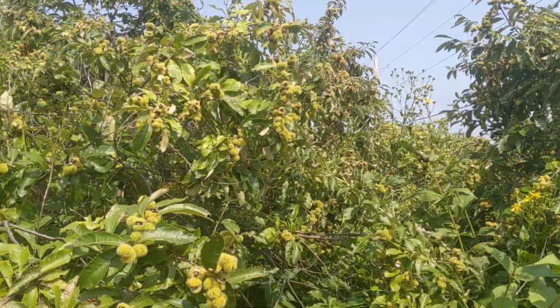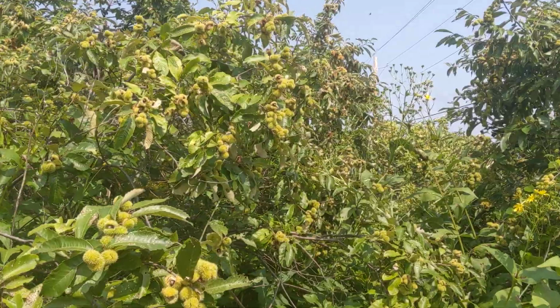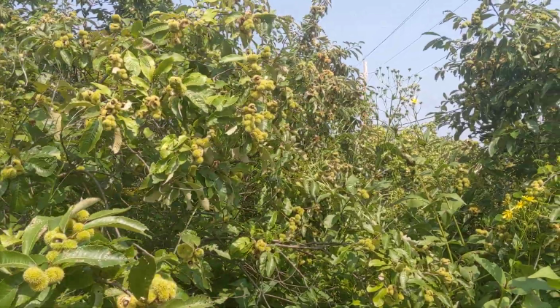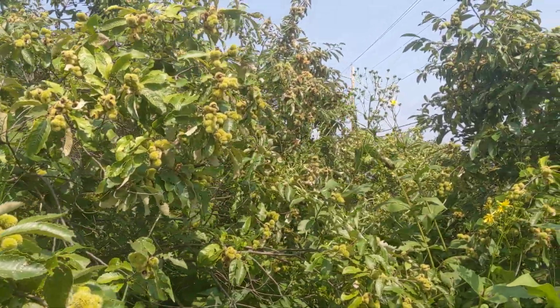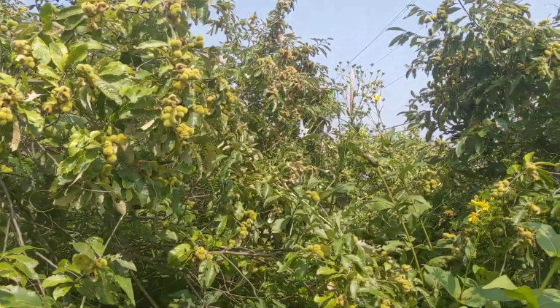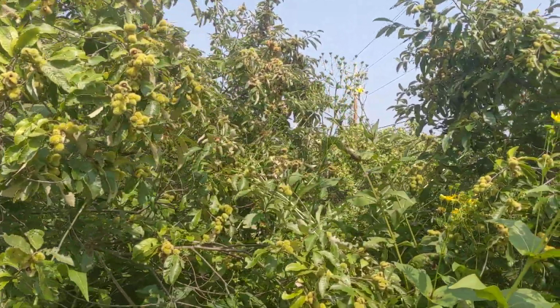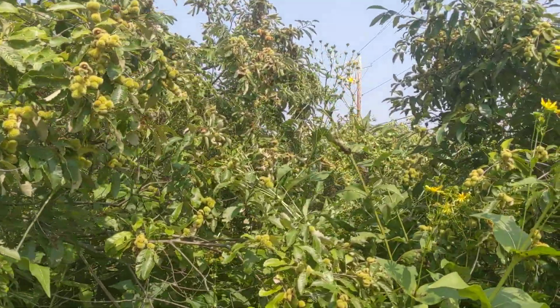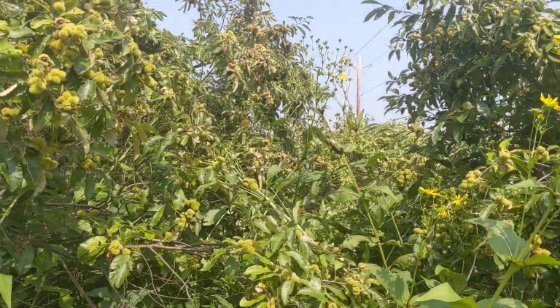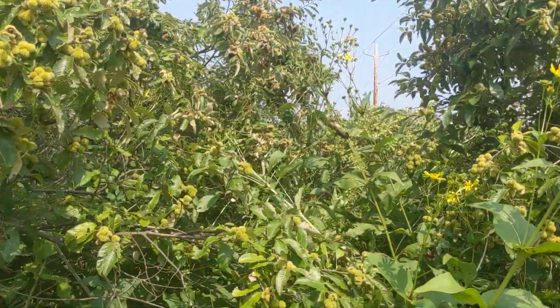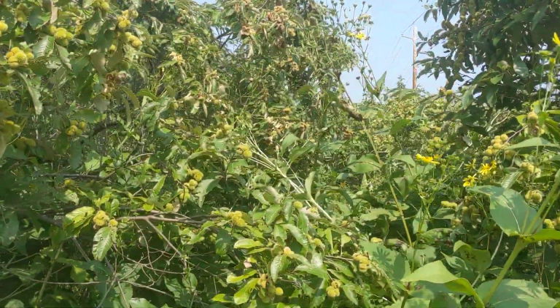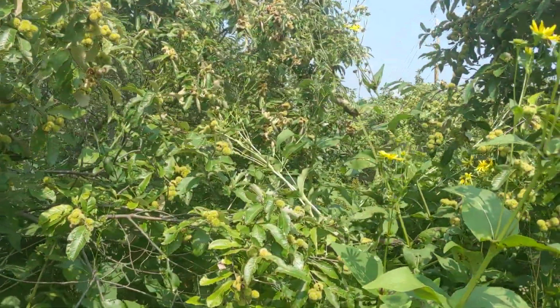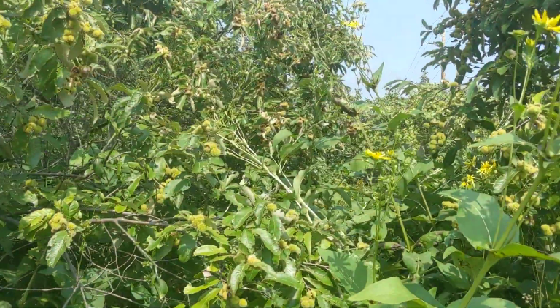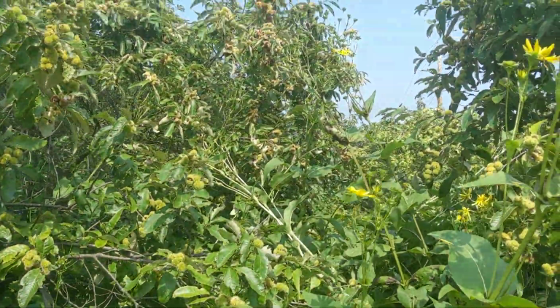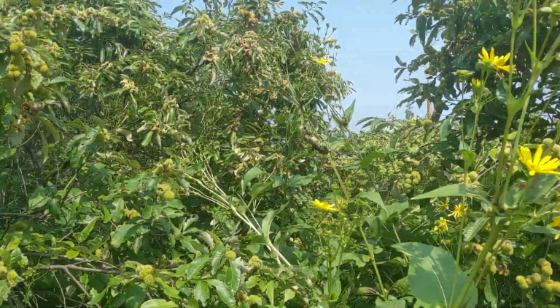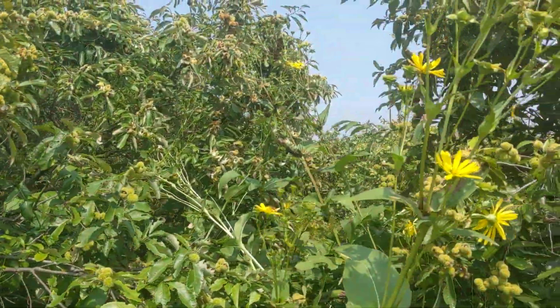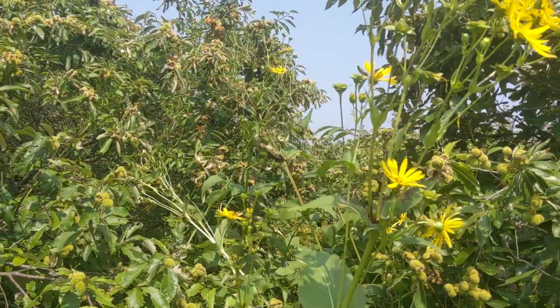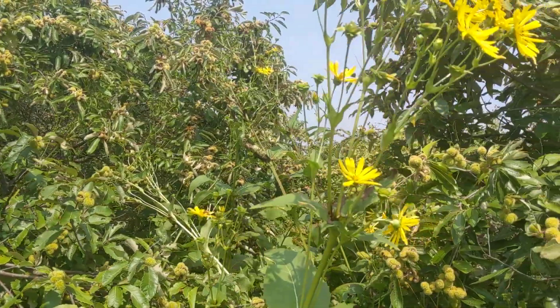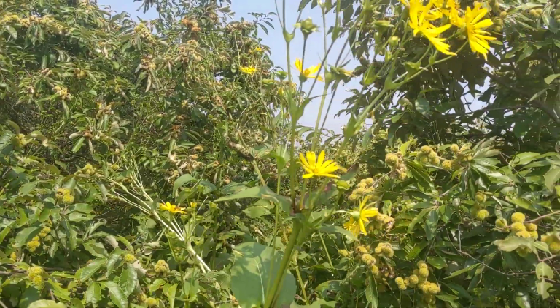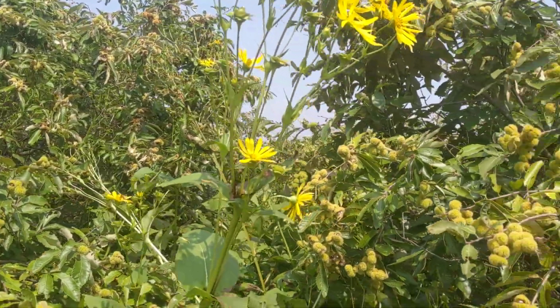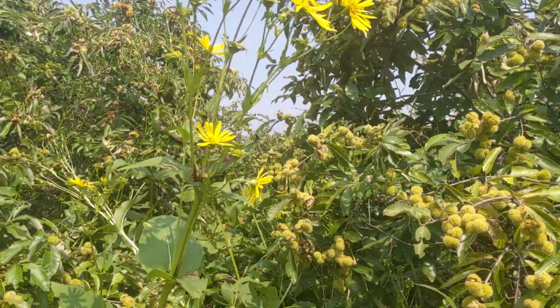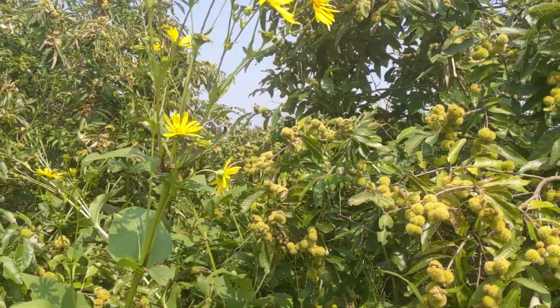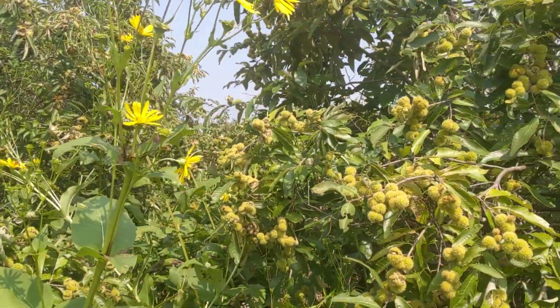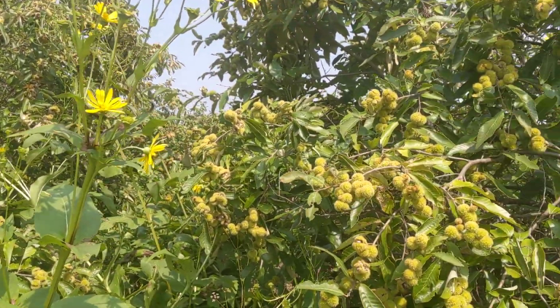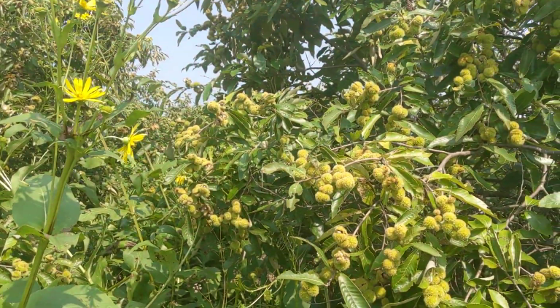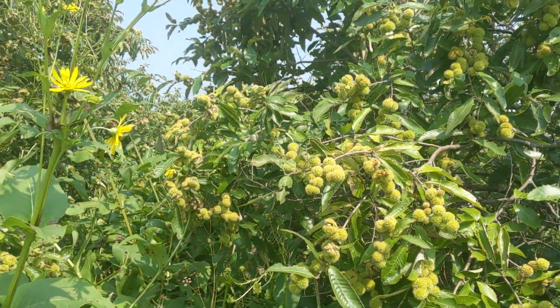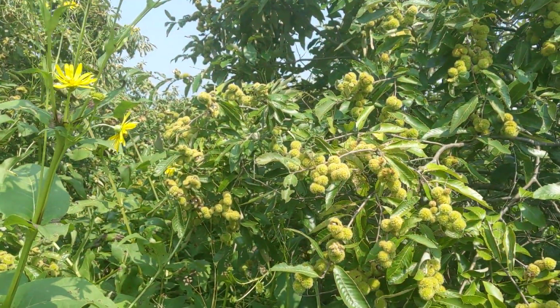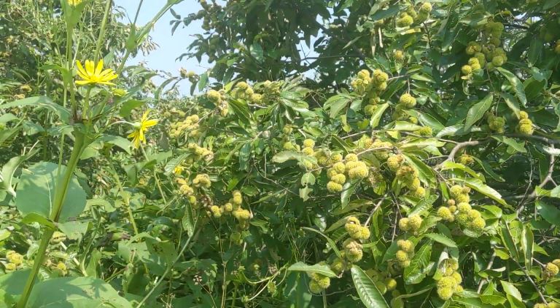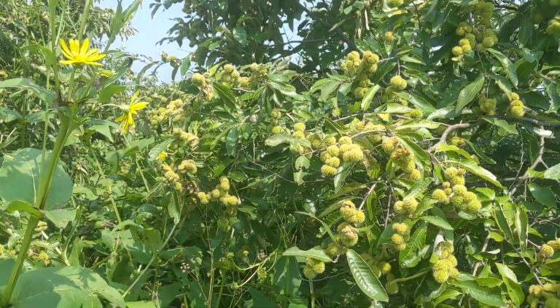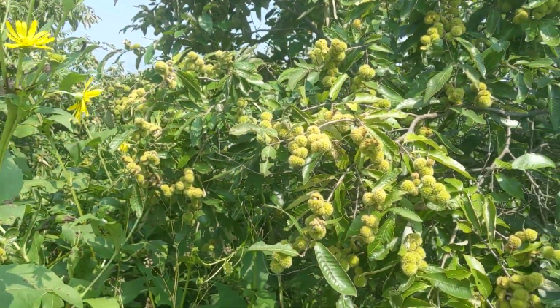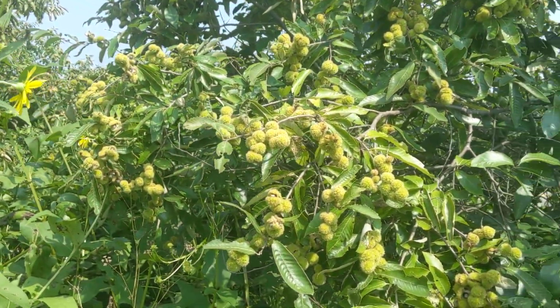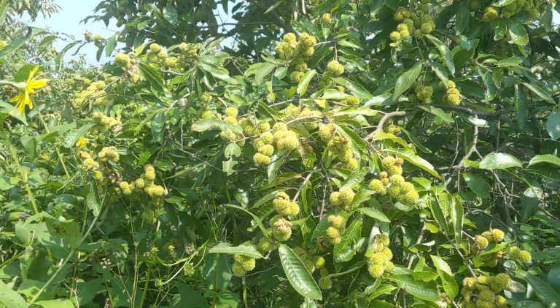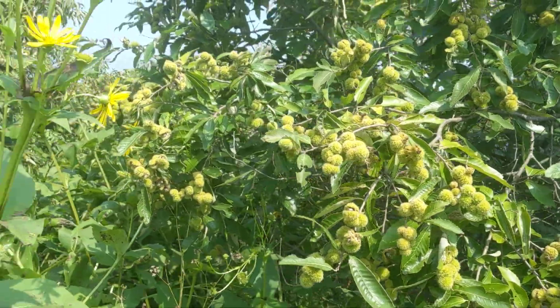Hey, this is Kiva, Pustod Tree Farm. I'm out here harvesting chinkapins. It's a type of chestnut, castanea pumila, and you can see all the burrs here.